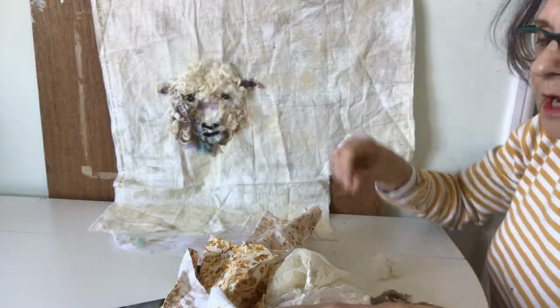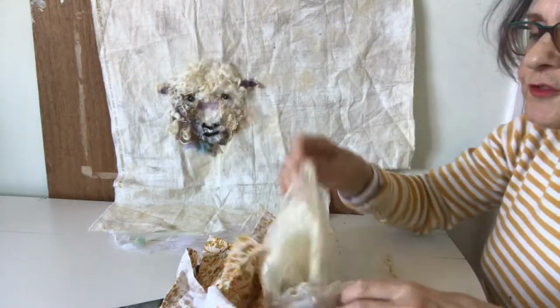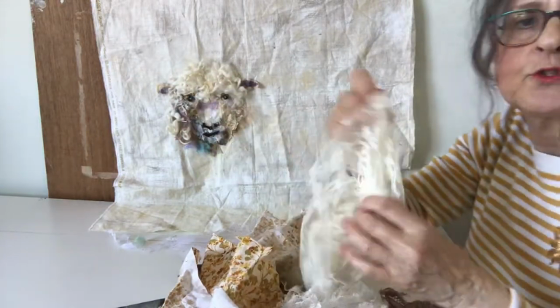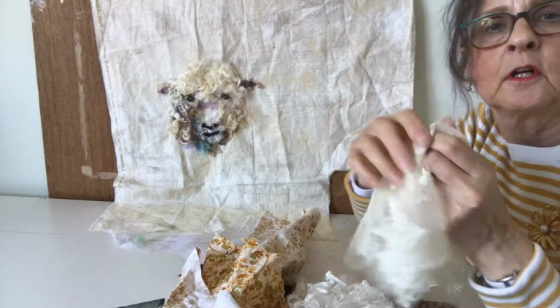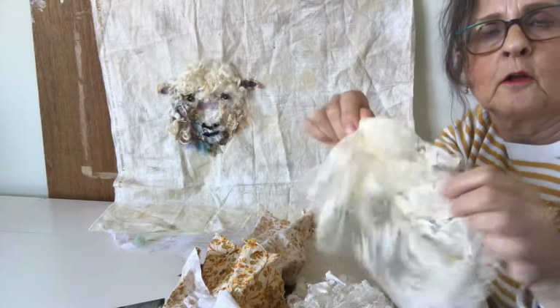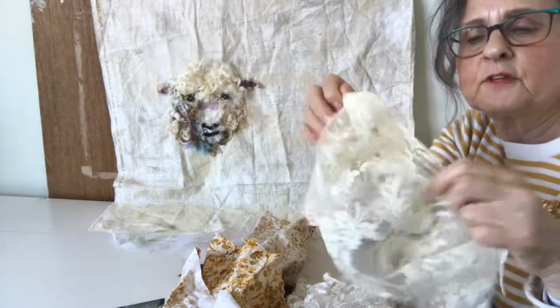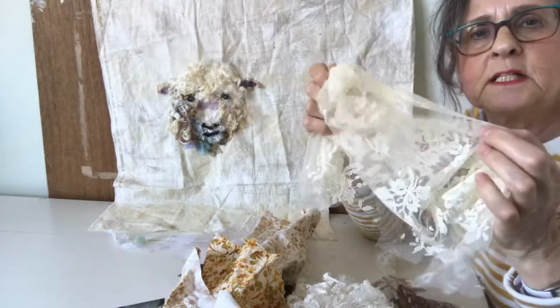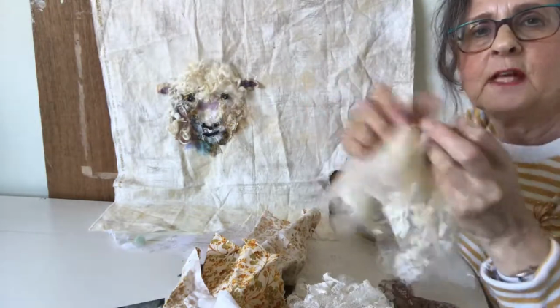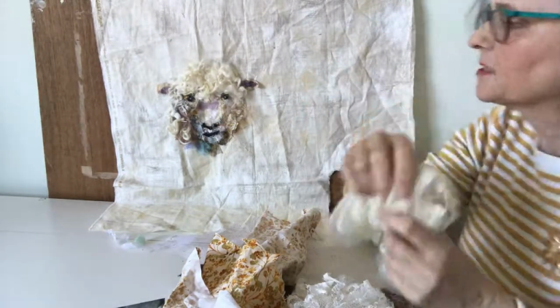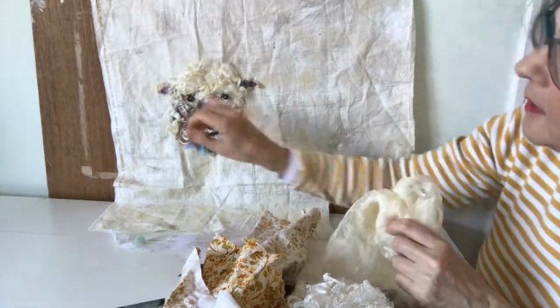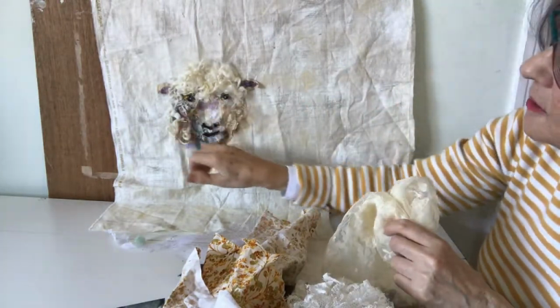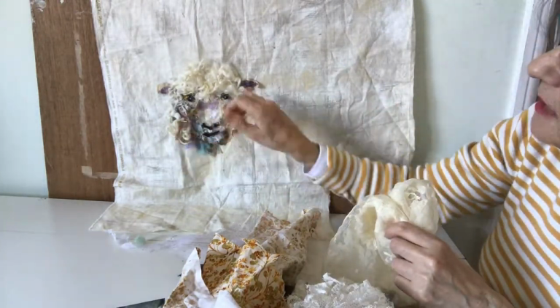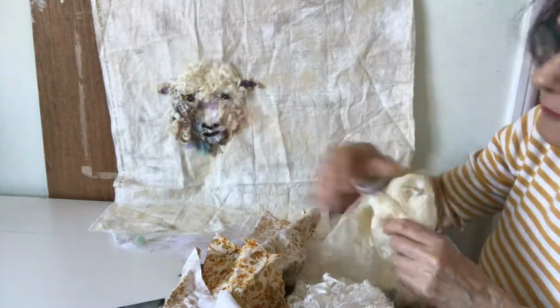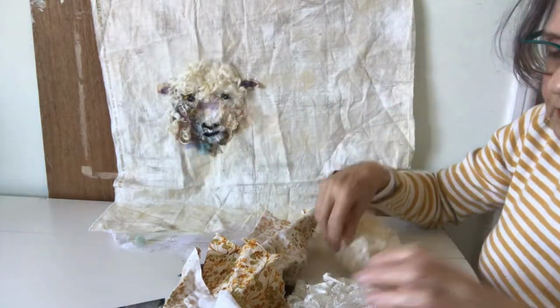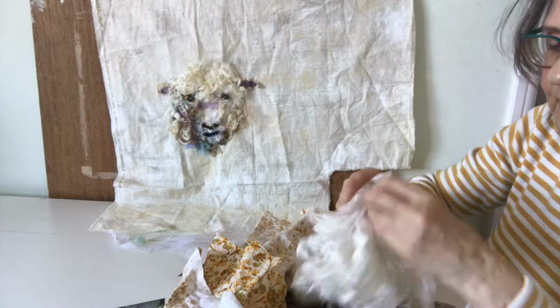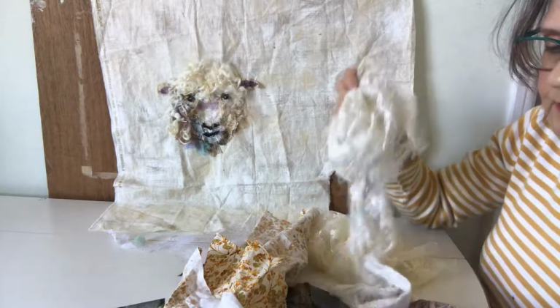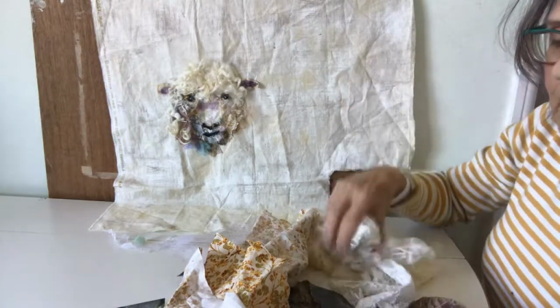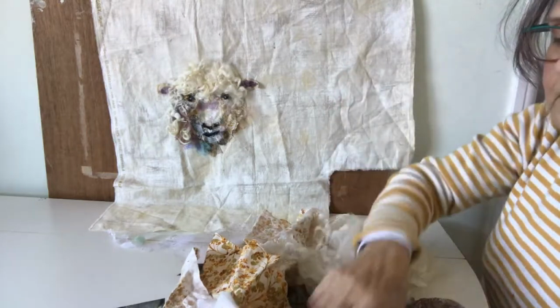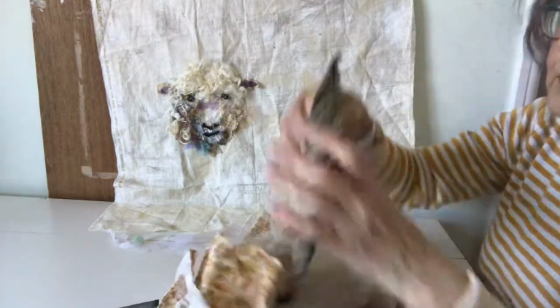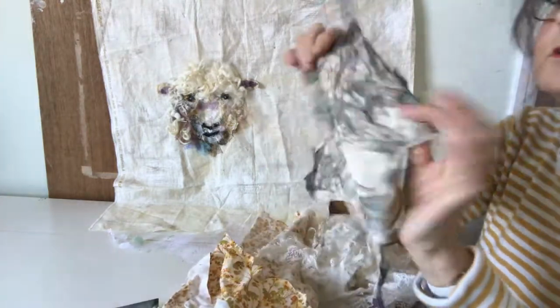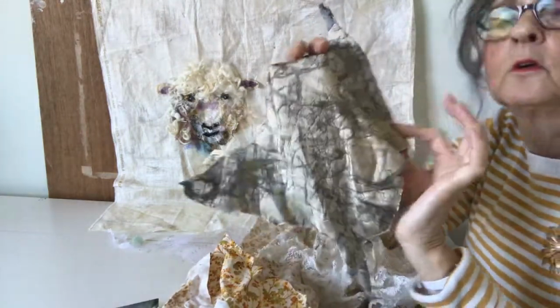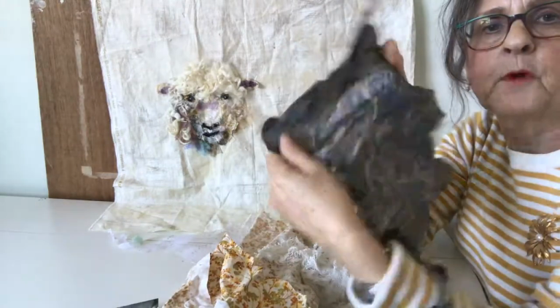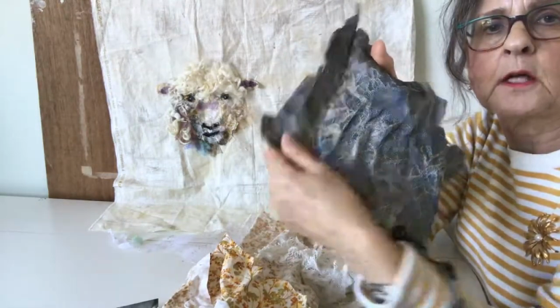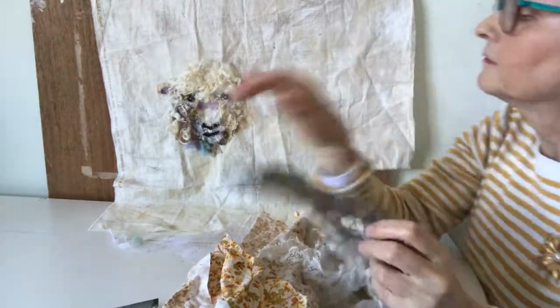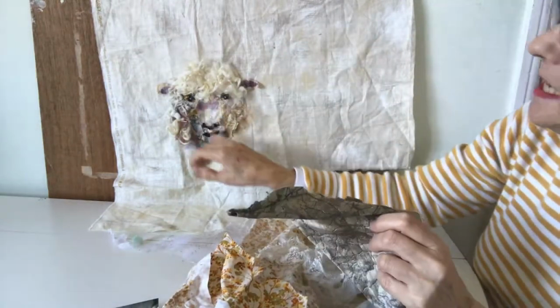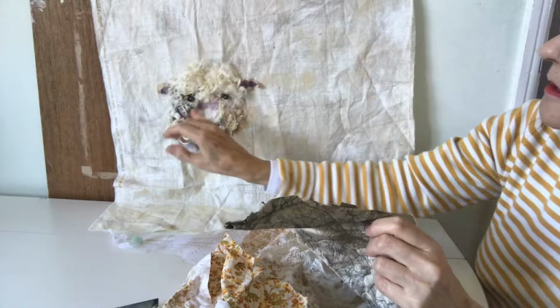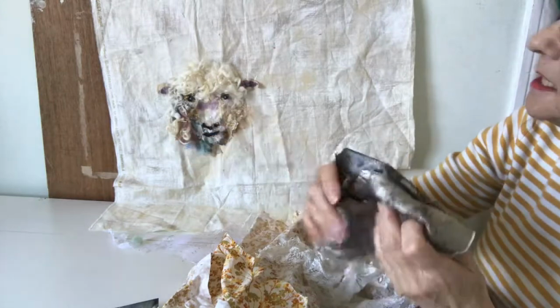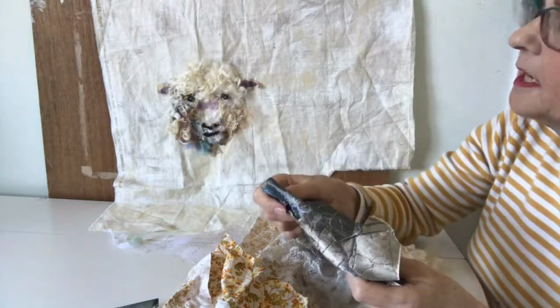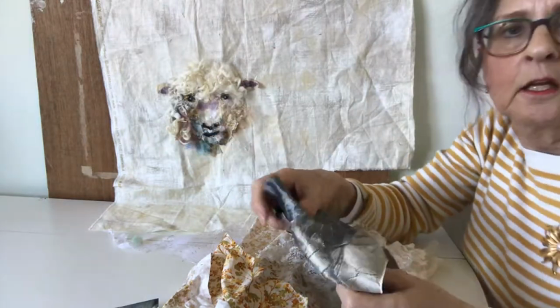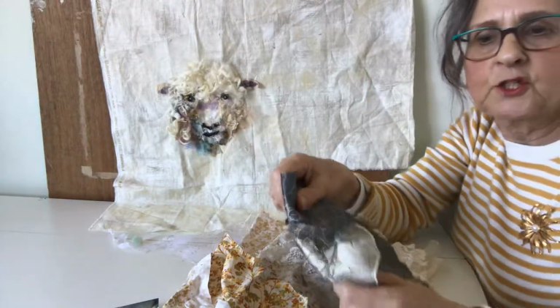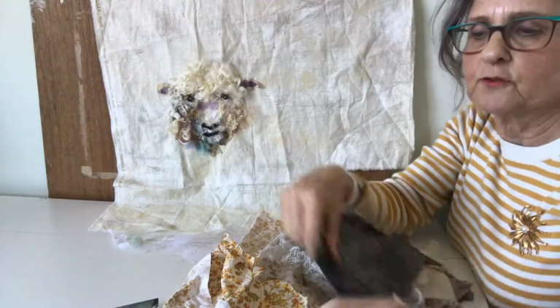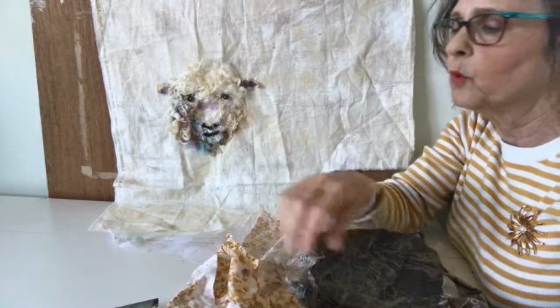I've also used lots of different pieces of lace just to give a softness around the face, and this one on both sides for shading and to give the suggestion of some wool.